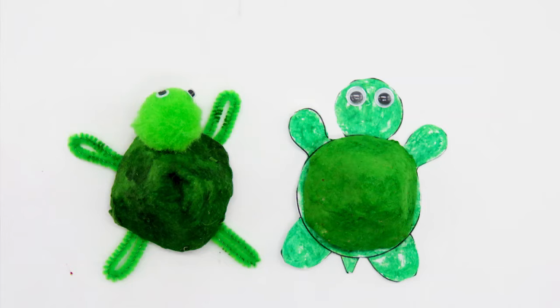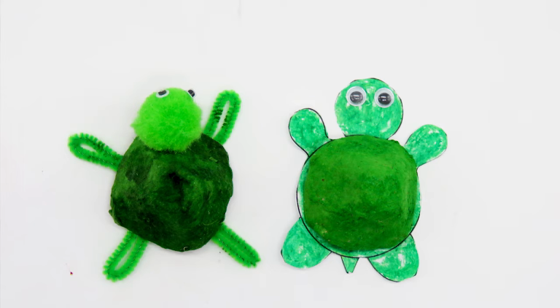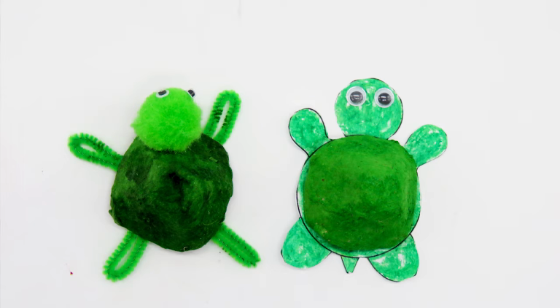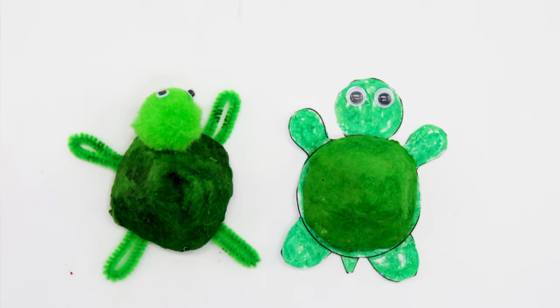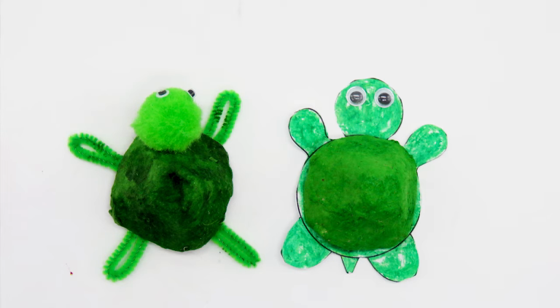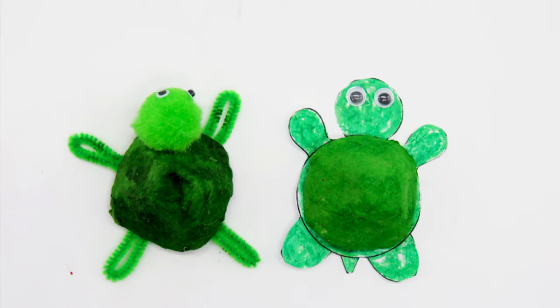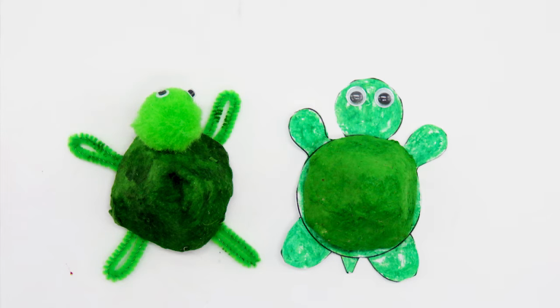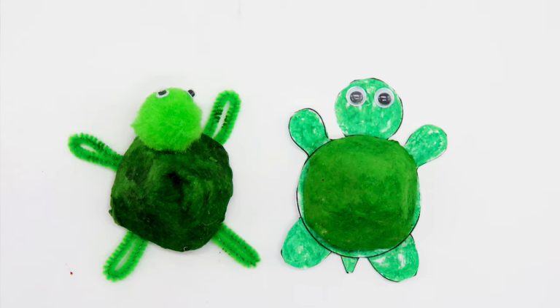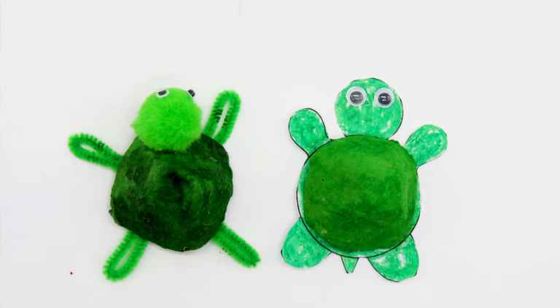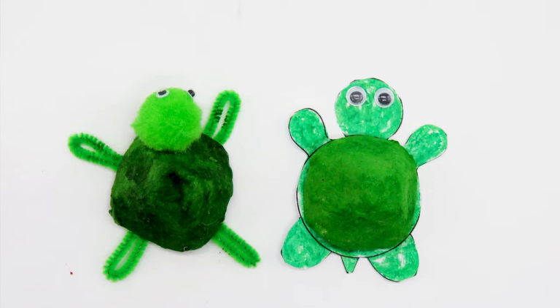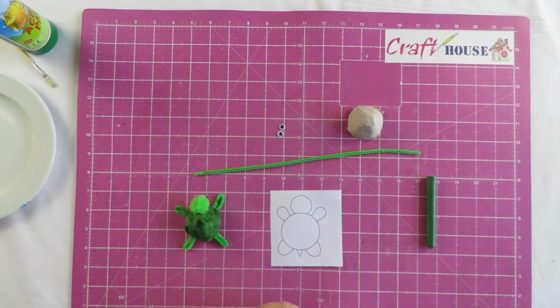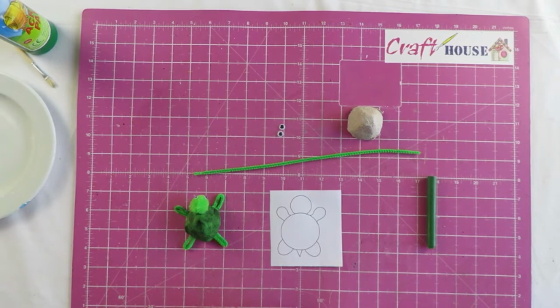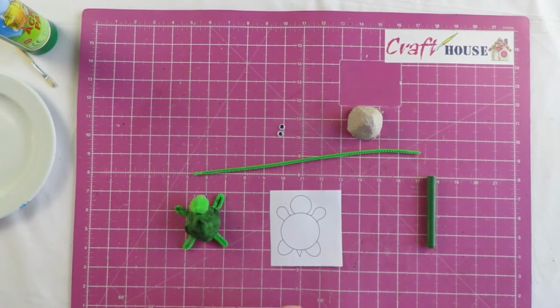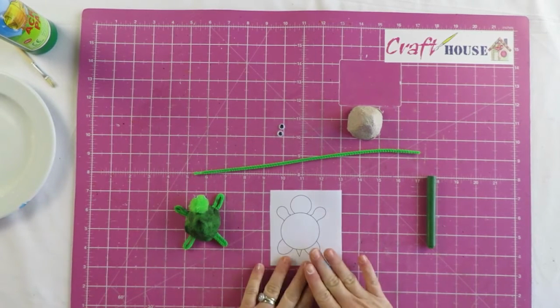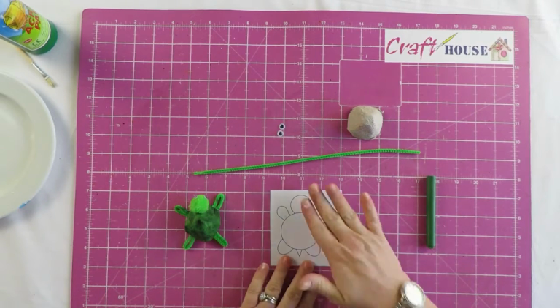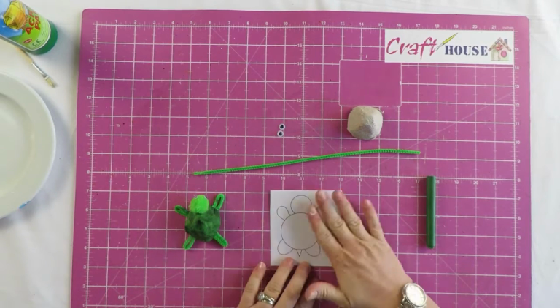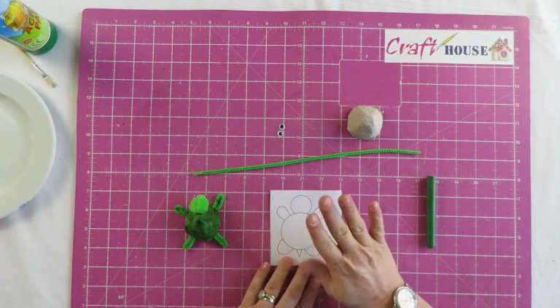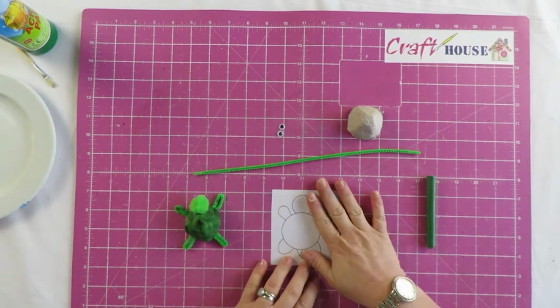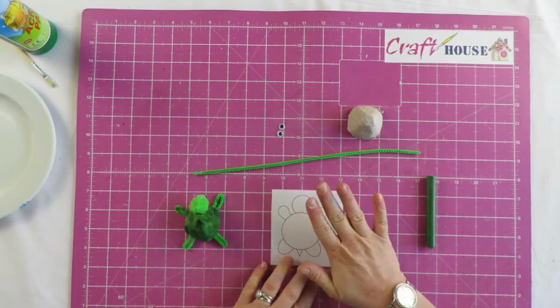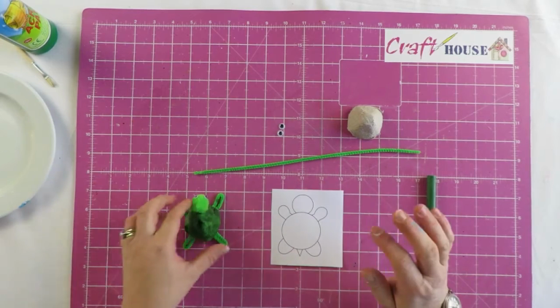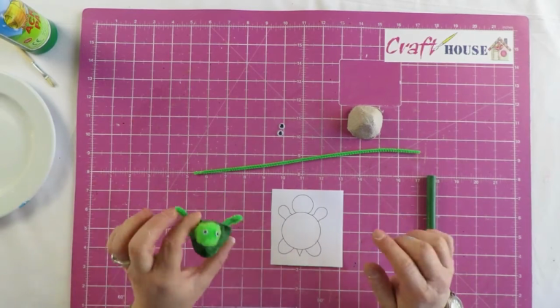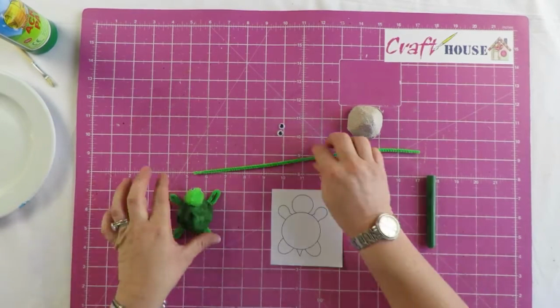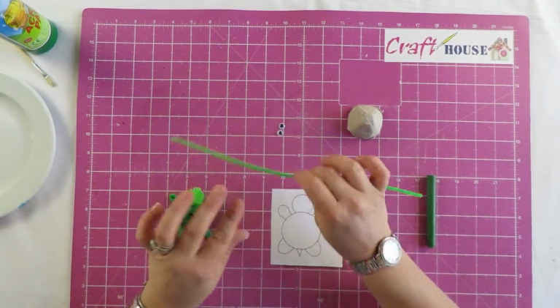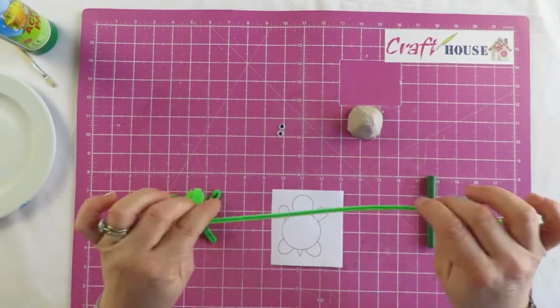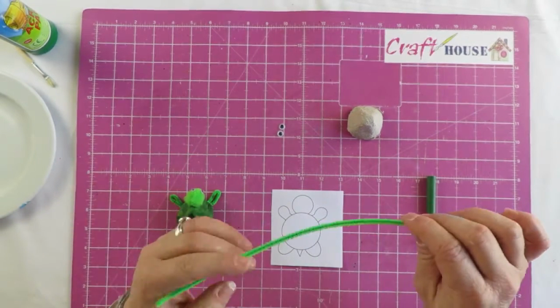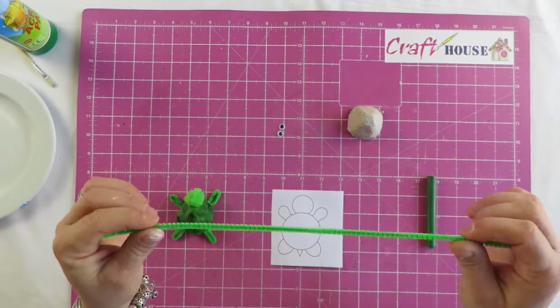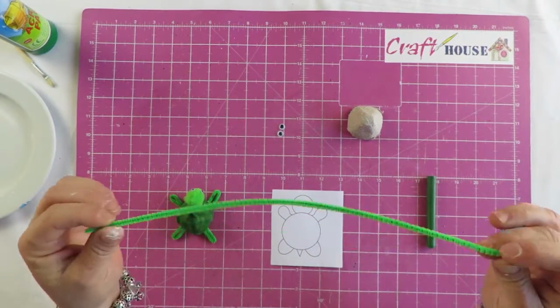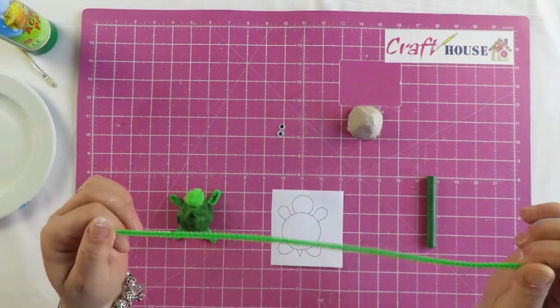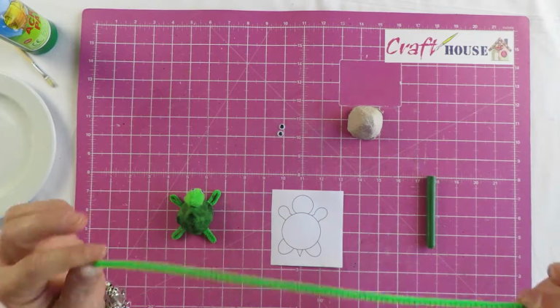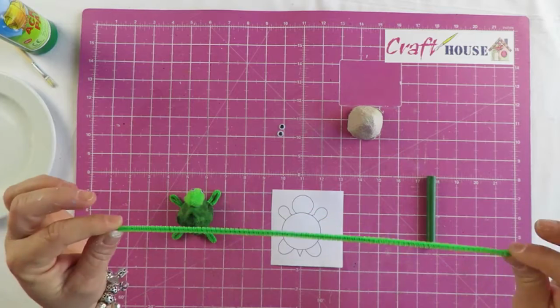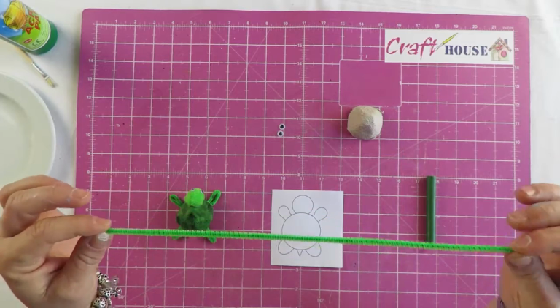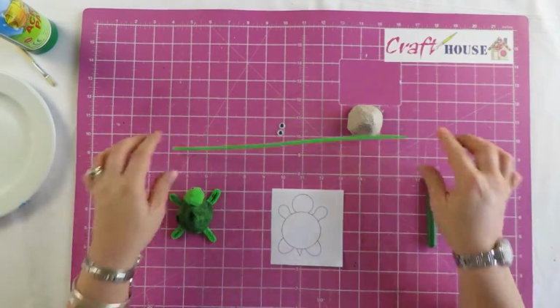Welcome back to Craft House. Today we're going to do an egg box turtle. There are two different options you can do today: you can do the option I'm going to show you, or there's another option where you can use a chenille stick, also known as a pipe cleaner.